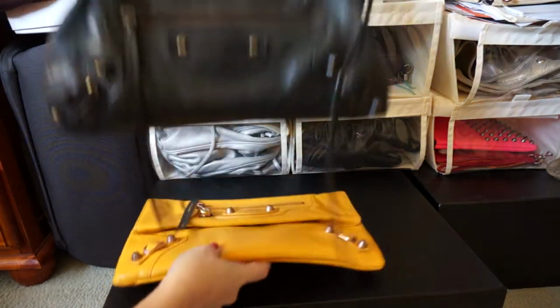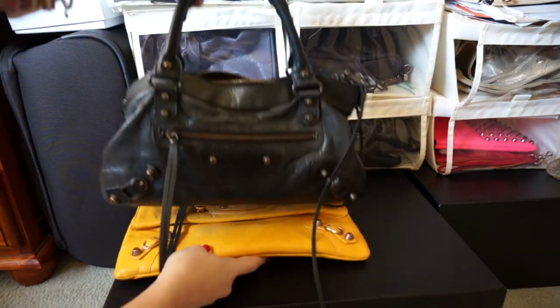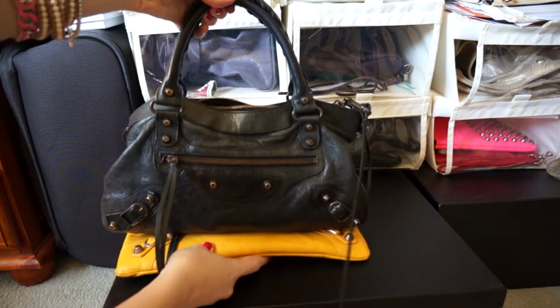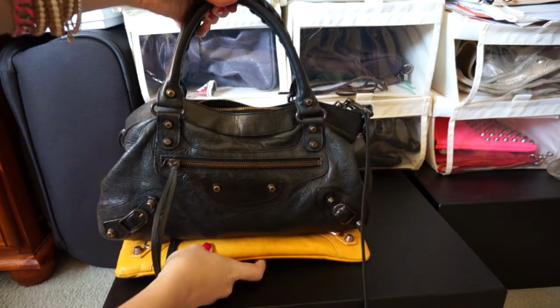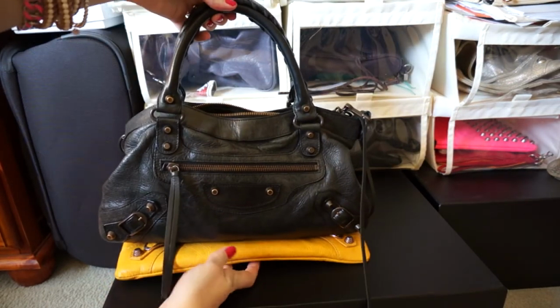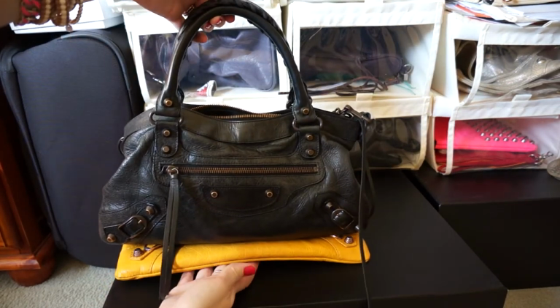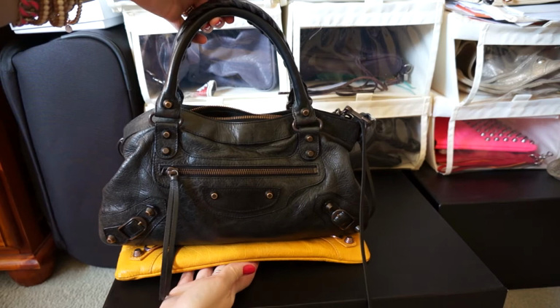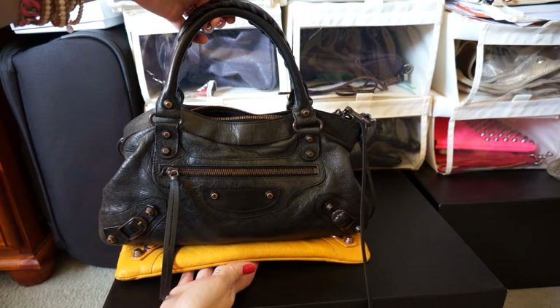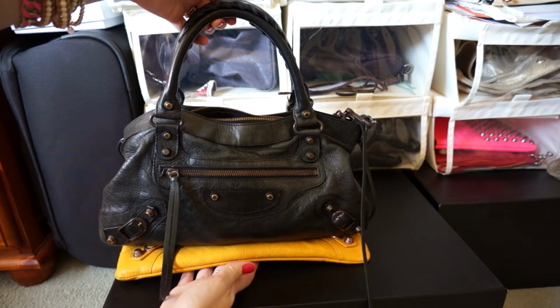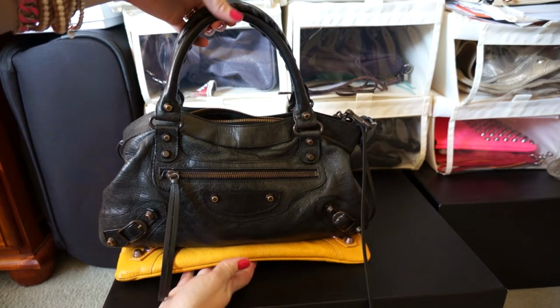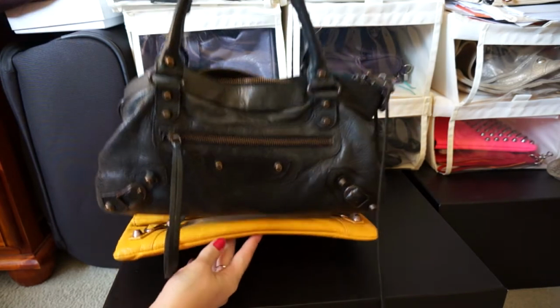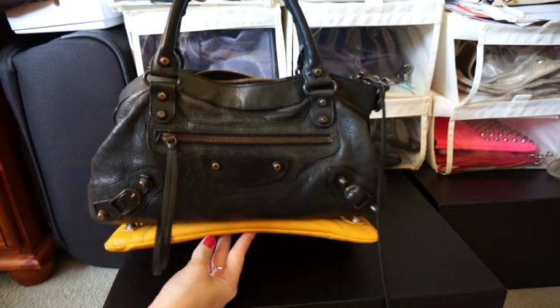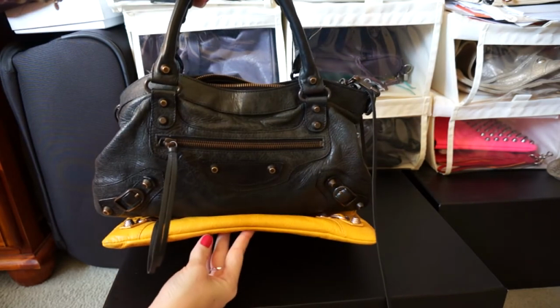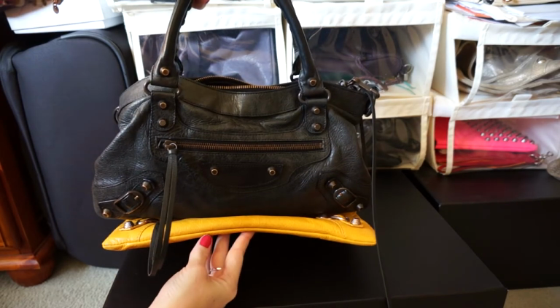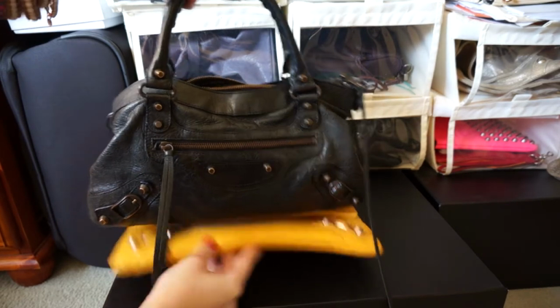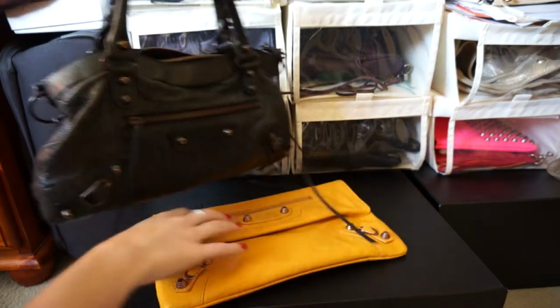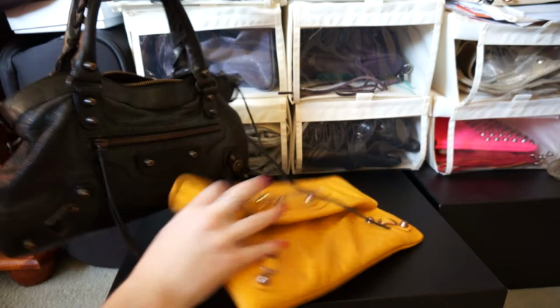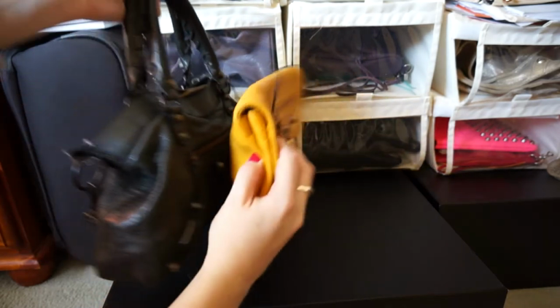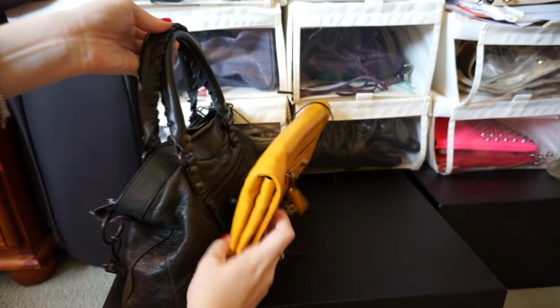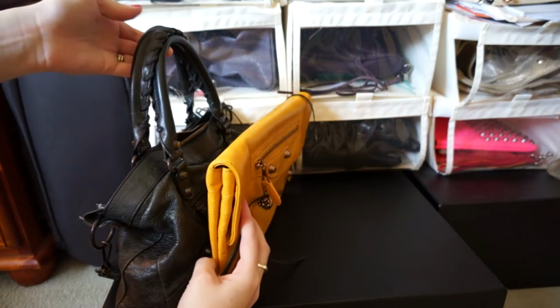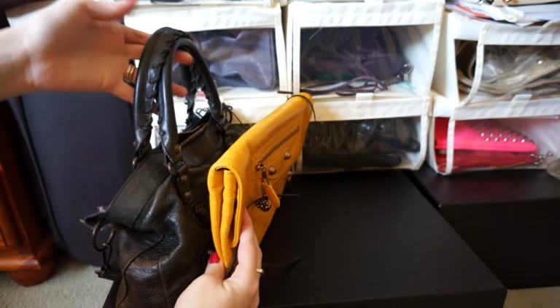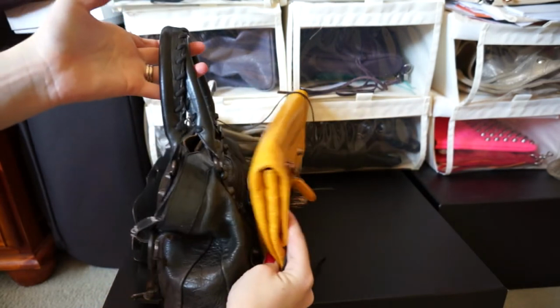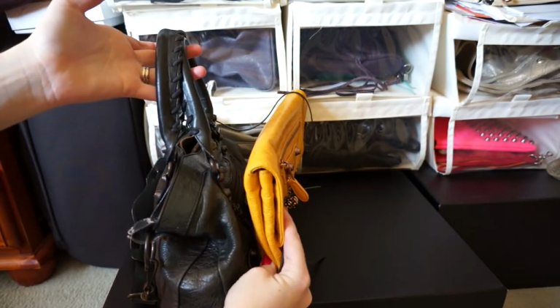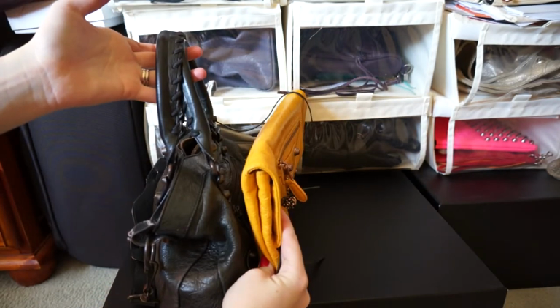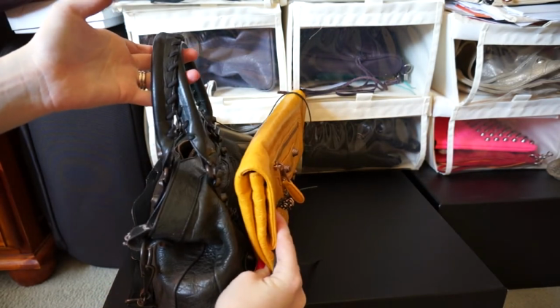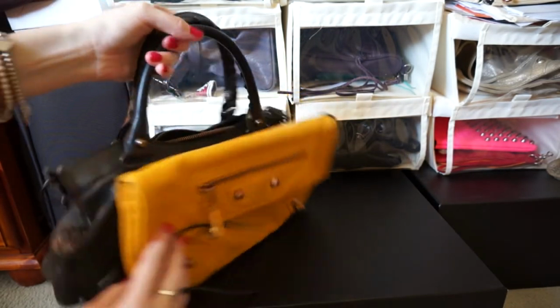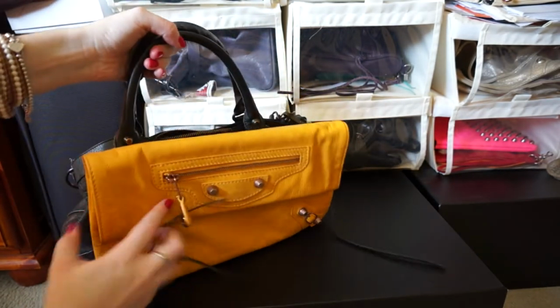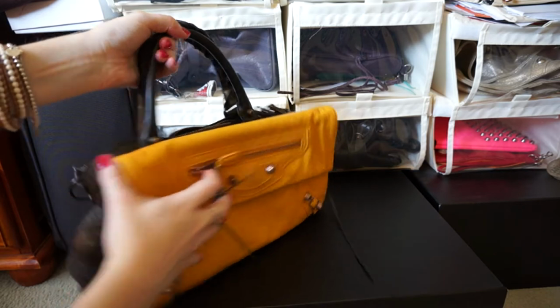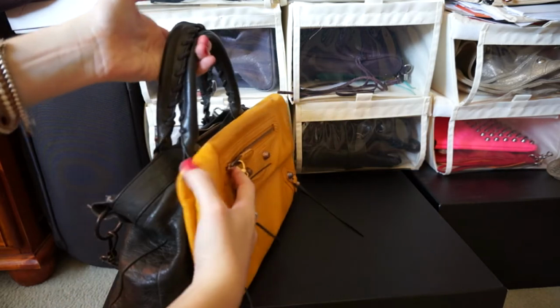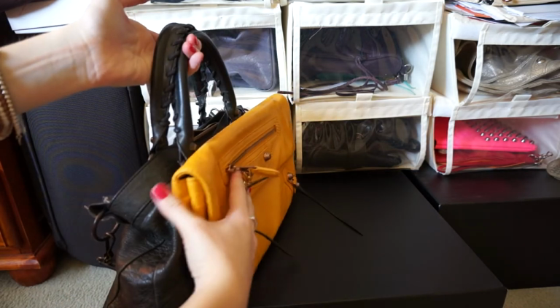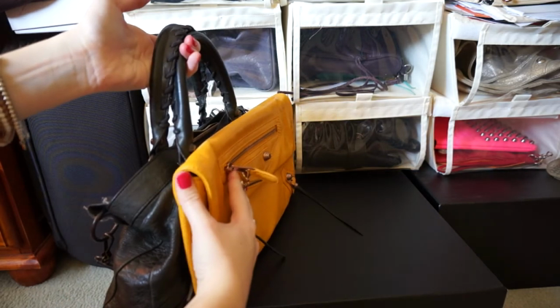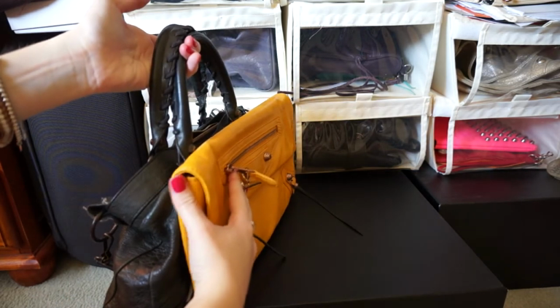Width wise, you can see that the First is just a little bit longer than the envelope clutch. Obviously the envelope clutch is a lot thinner than the First, which holds a lot more. Height wise they're pretty similar as well.